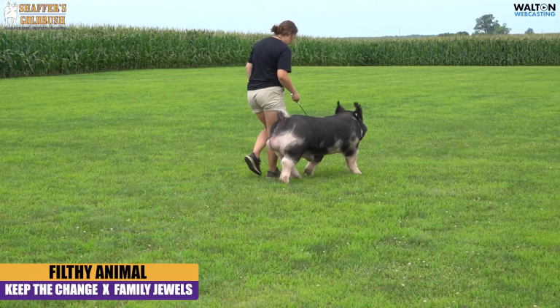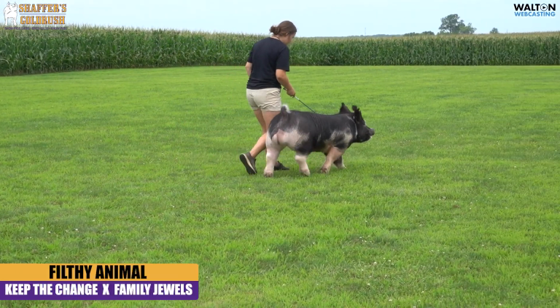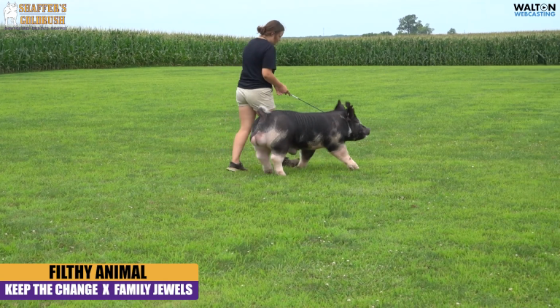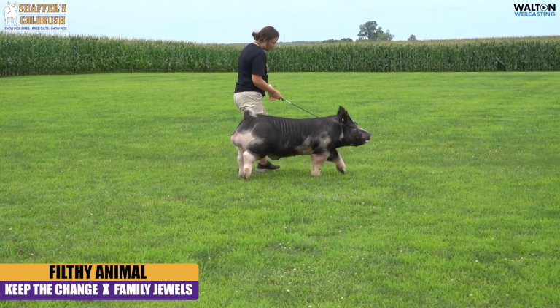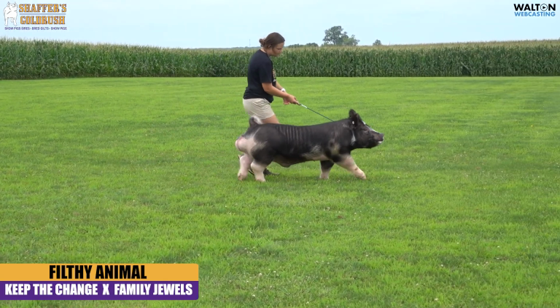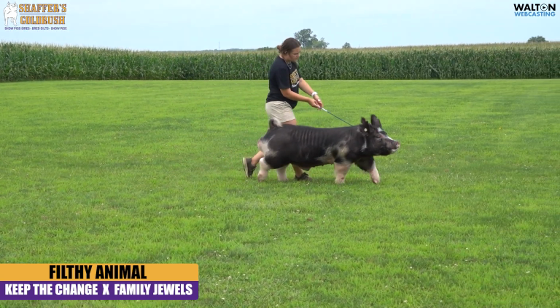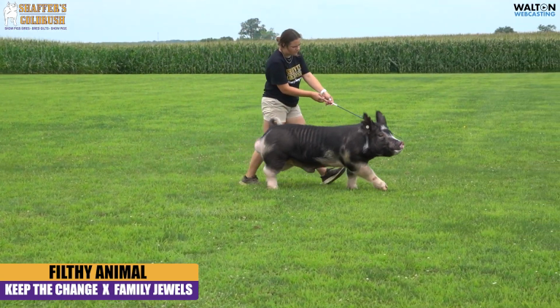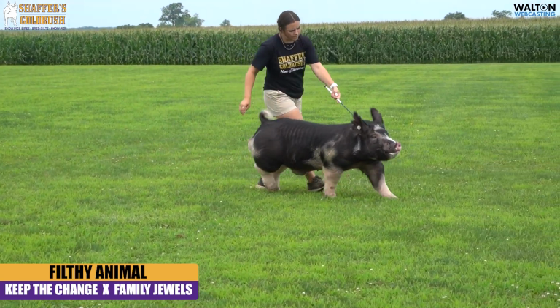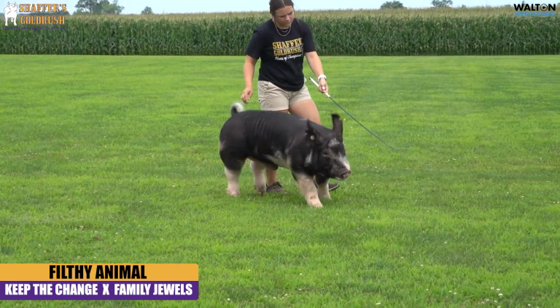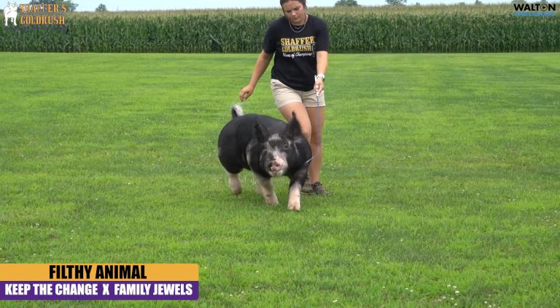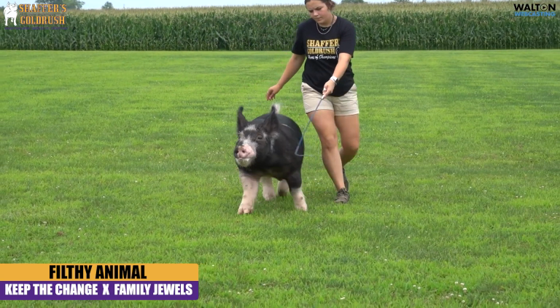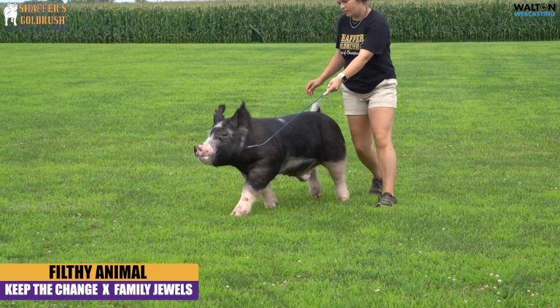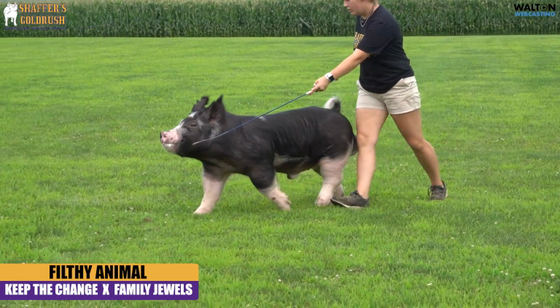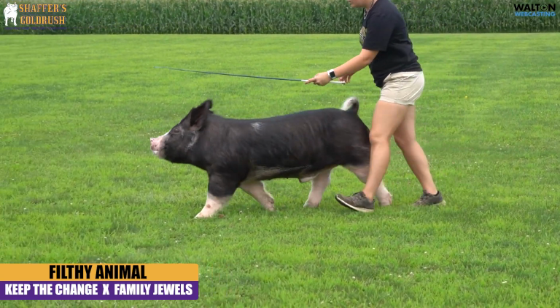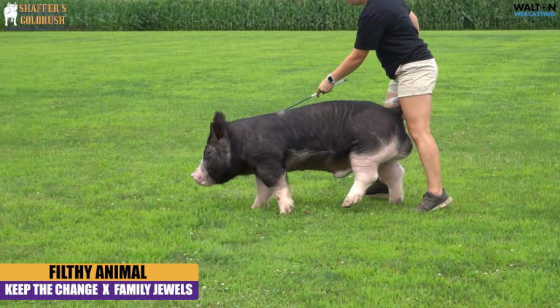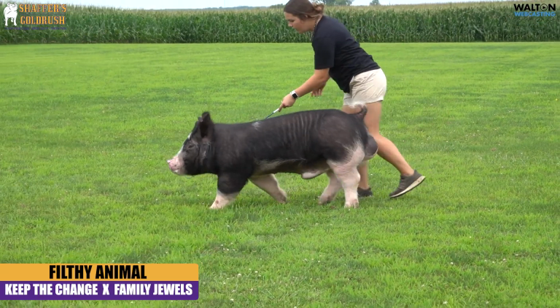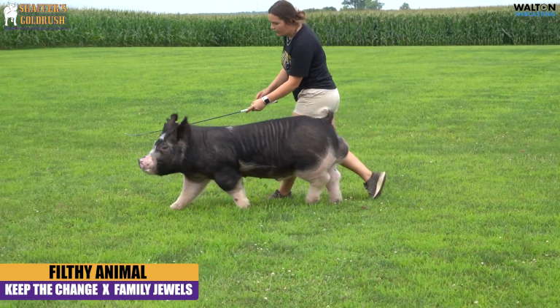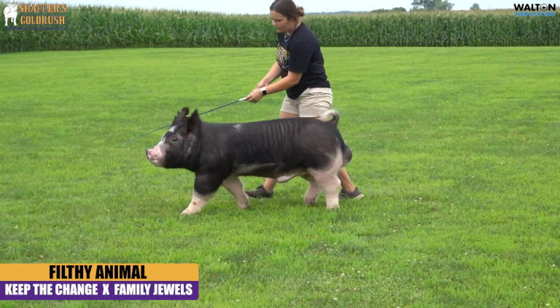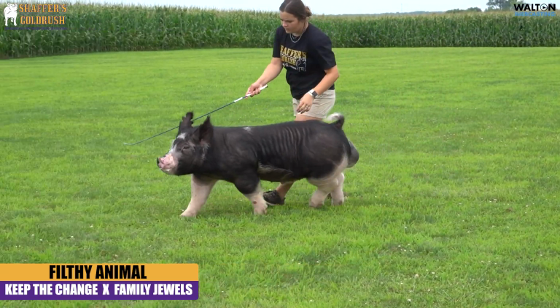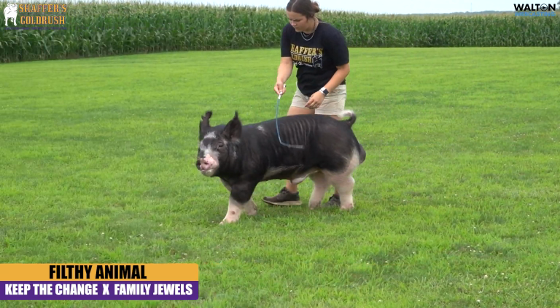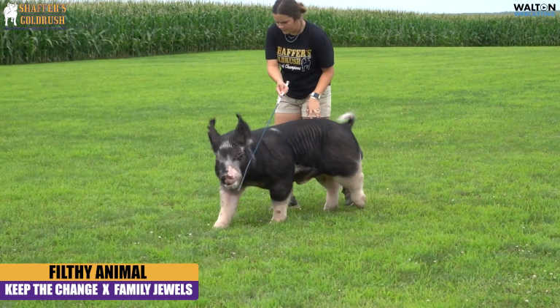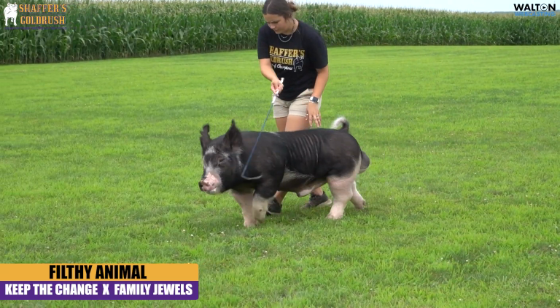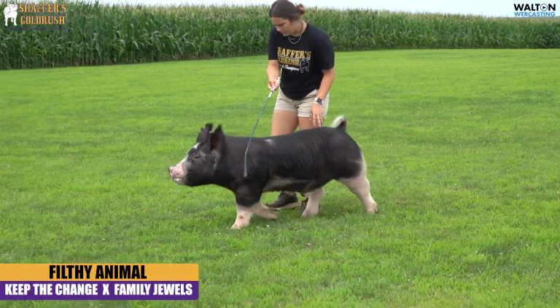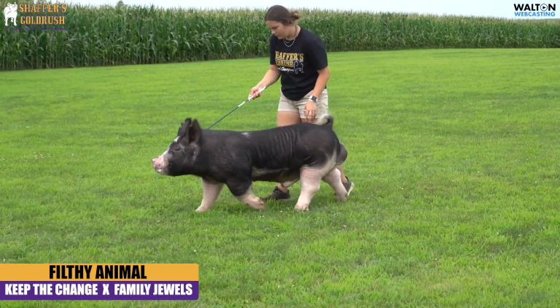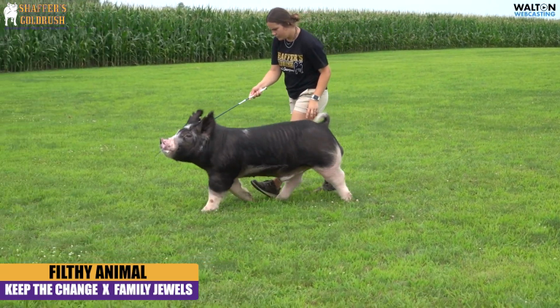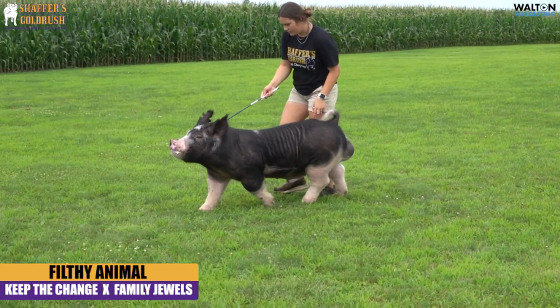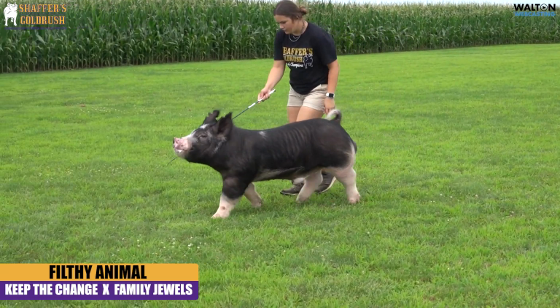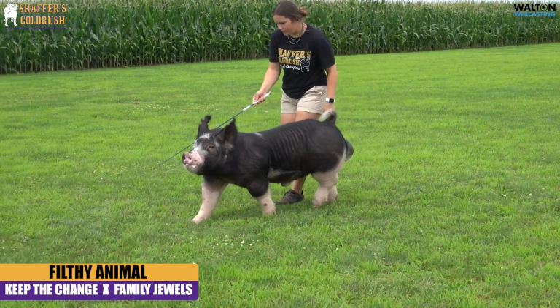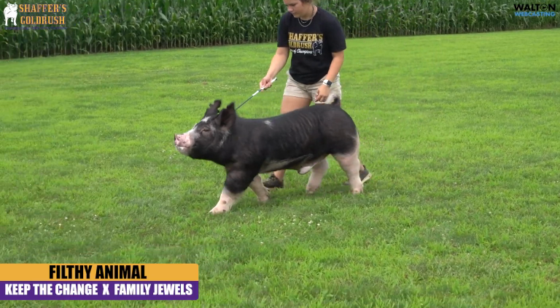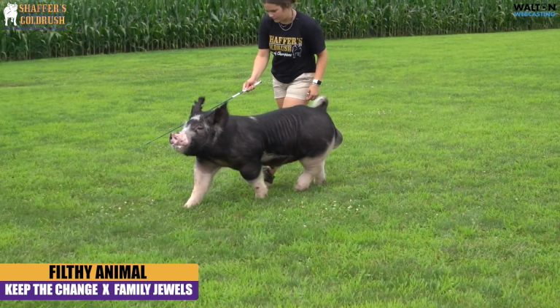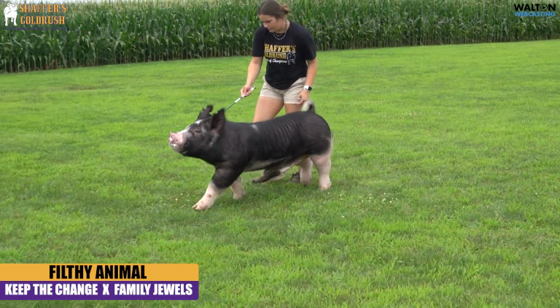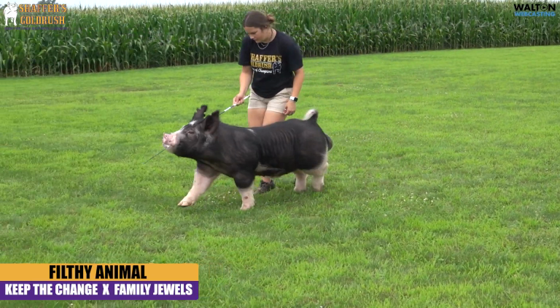He can work really well on those big old stout broody females that we need to clean up and keep those feet under him. If you're out in that big ring driving one that's getting out and moving and looking like him, you're going to have a lot of fun at the end of the day.